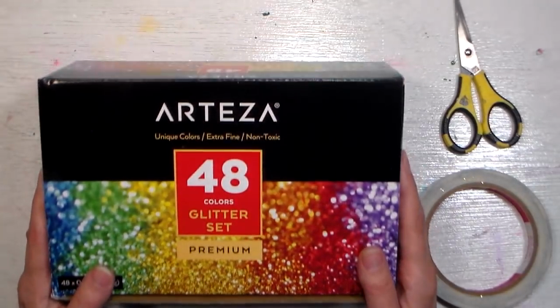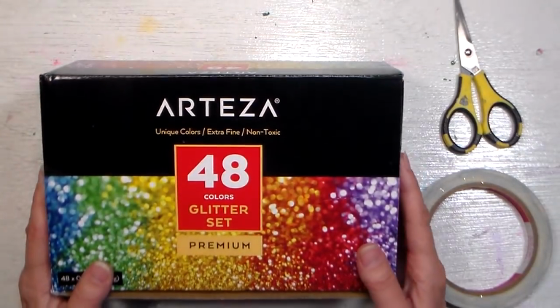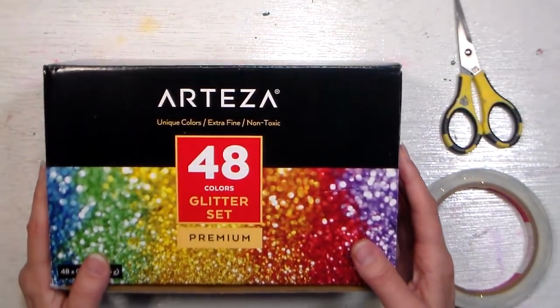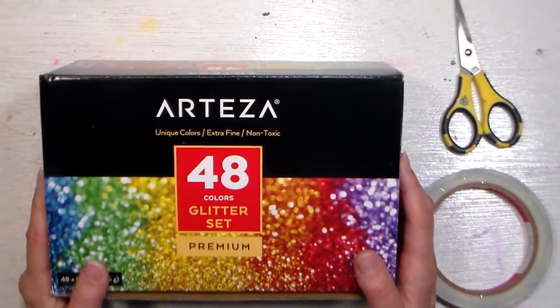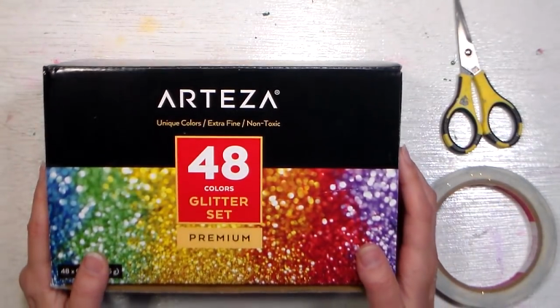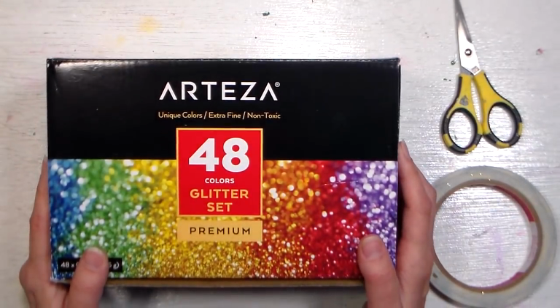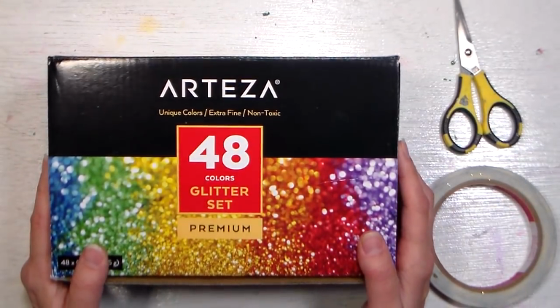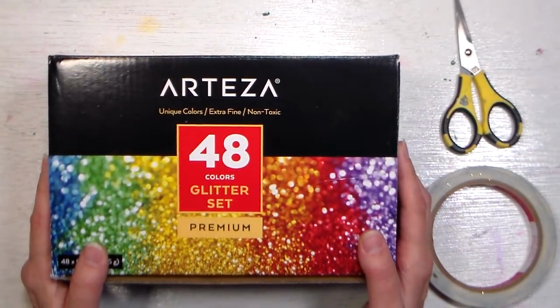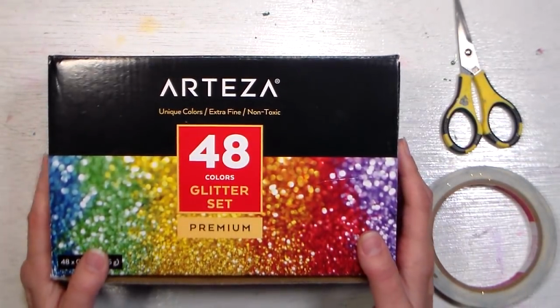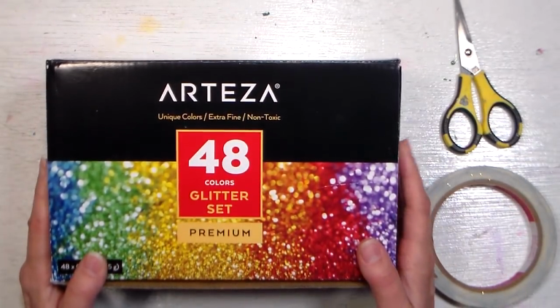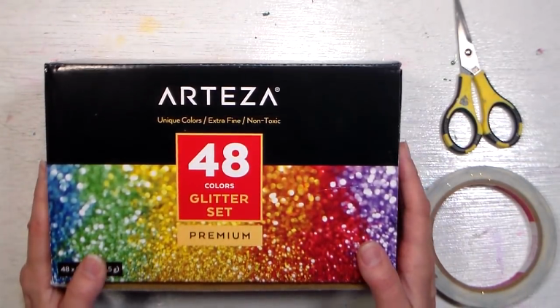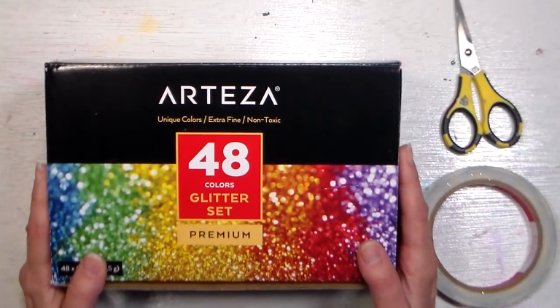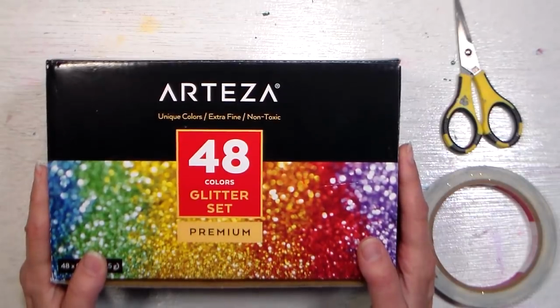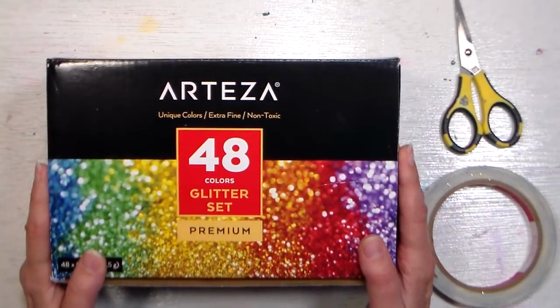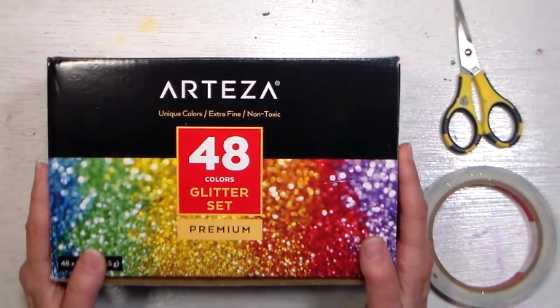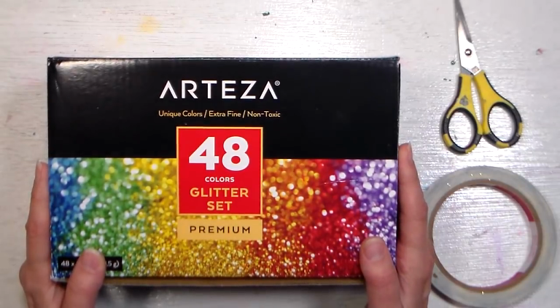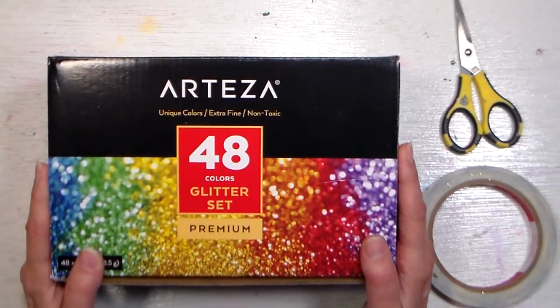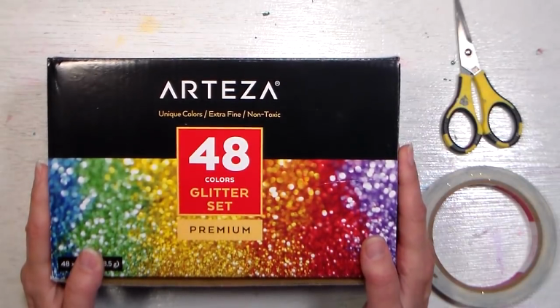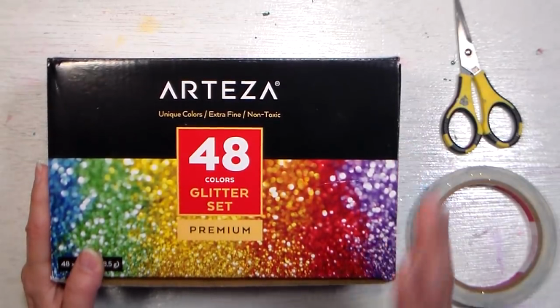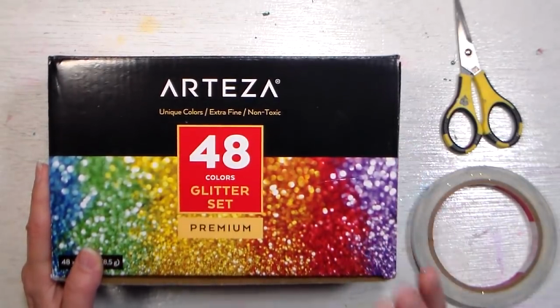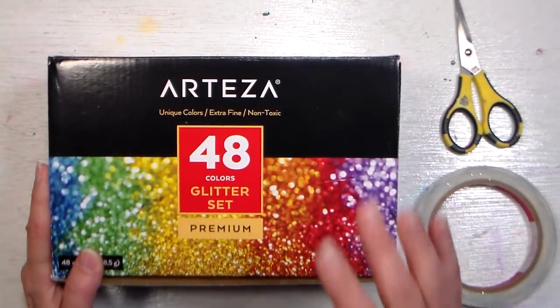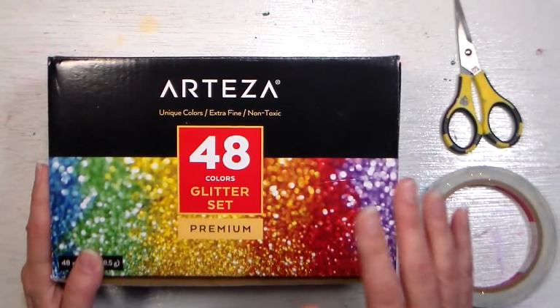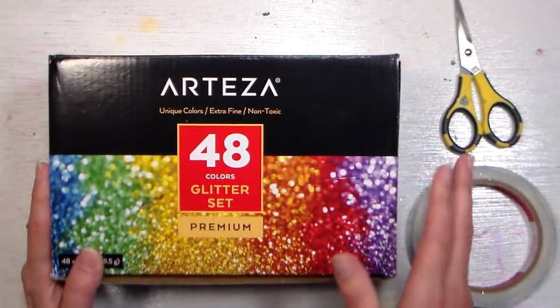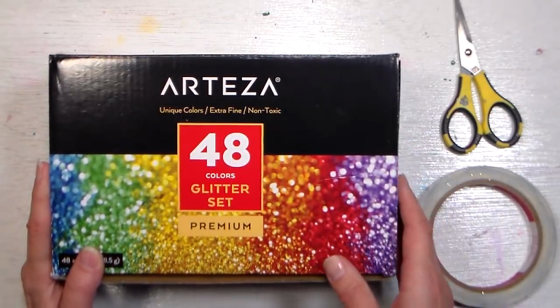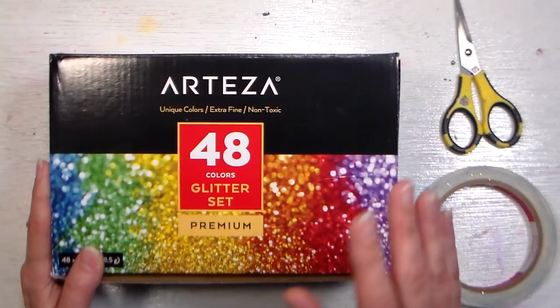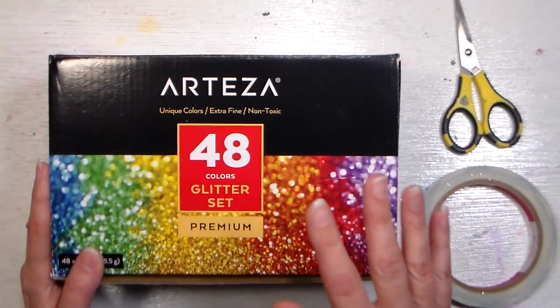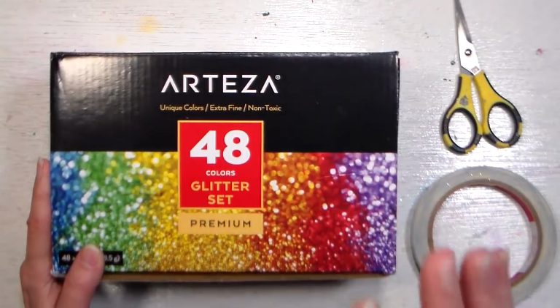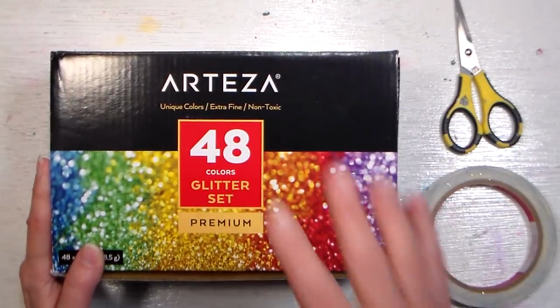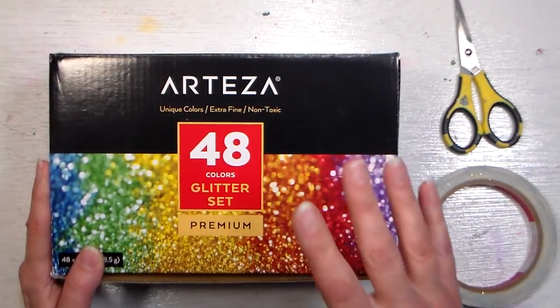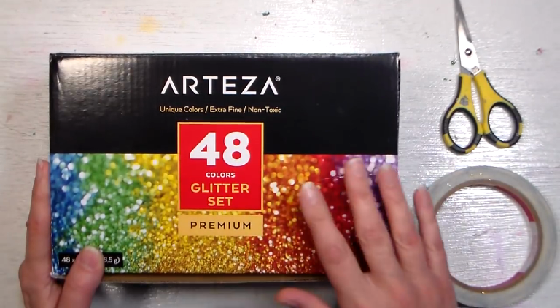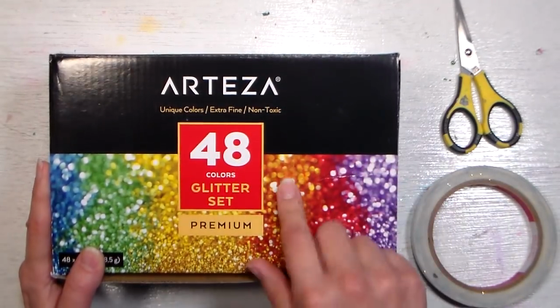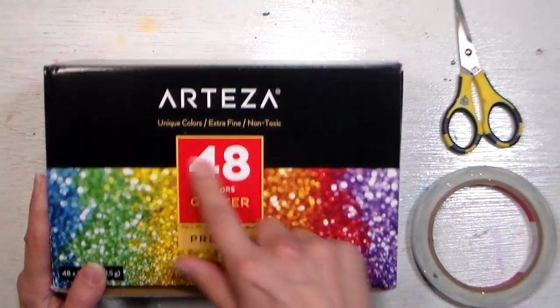Hi there, Lindsay here, the Frugal Crafter. Today we are going to color code some glitter. I know that probably sounds really strange, but the reason I want to do this is because I really like the storage that this glitter comes in.